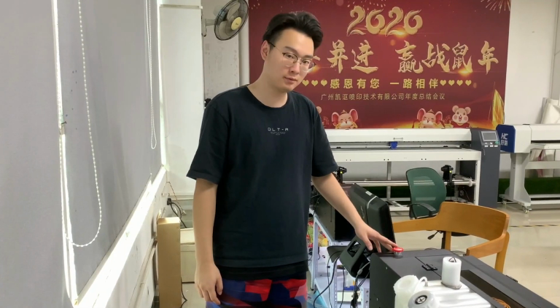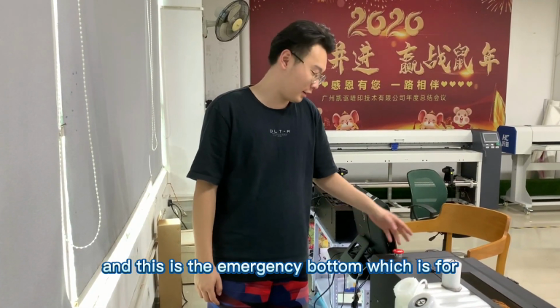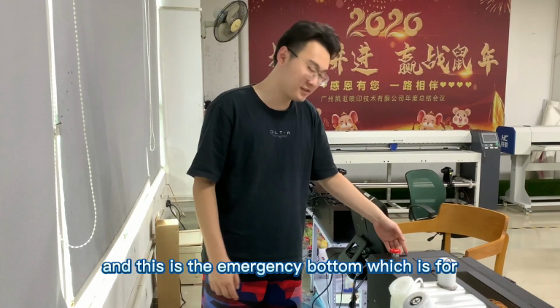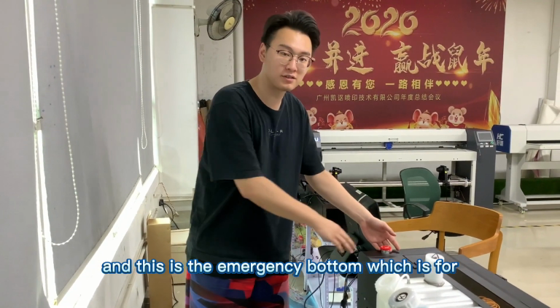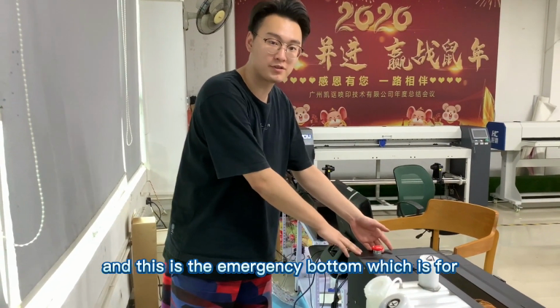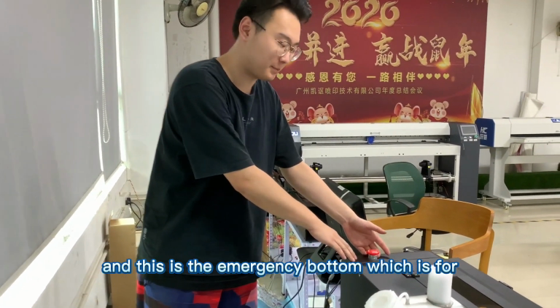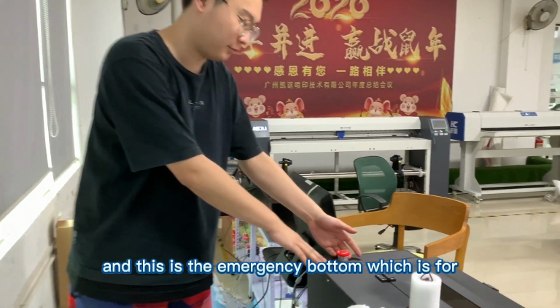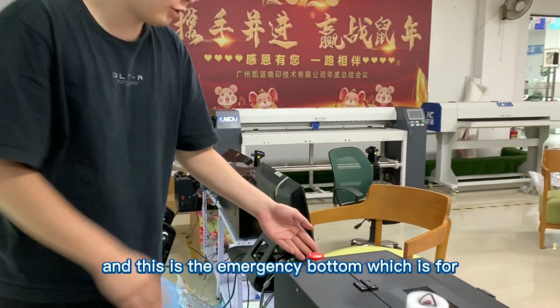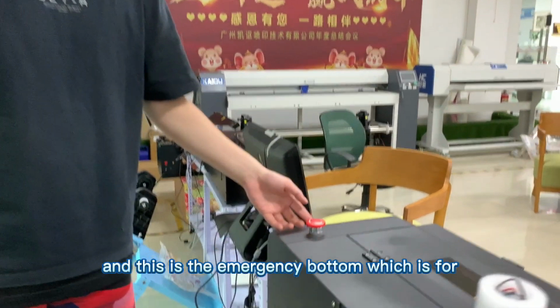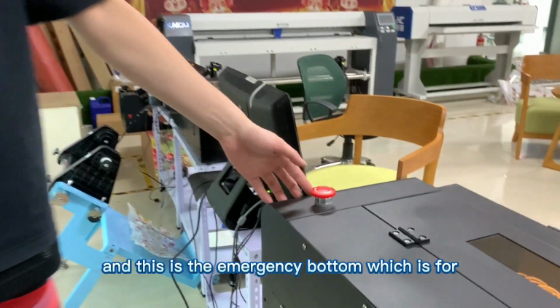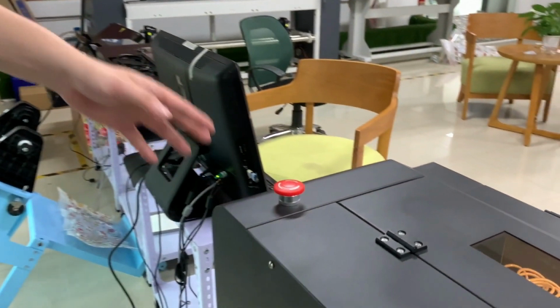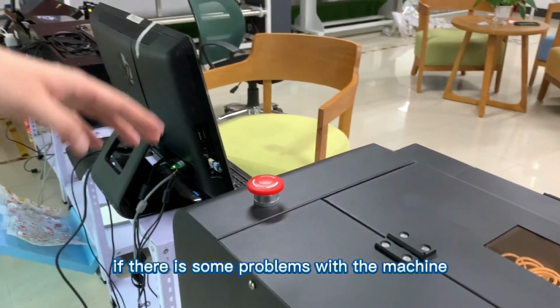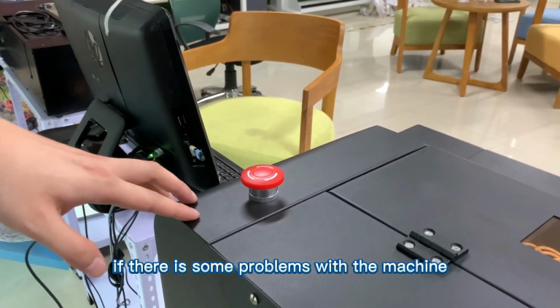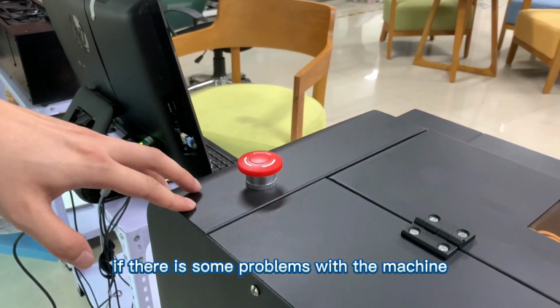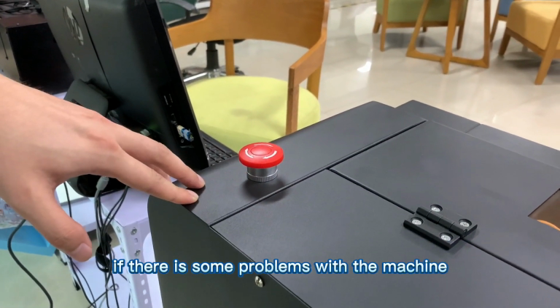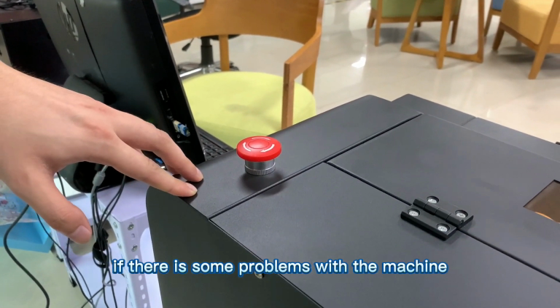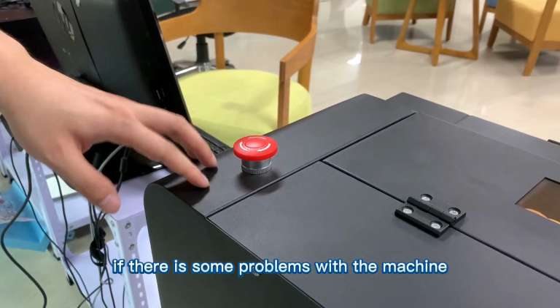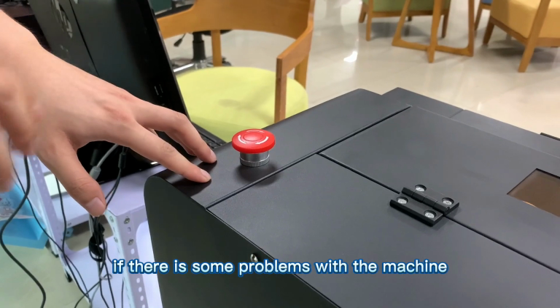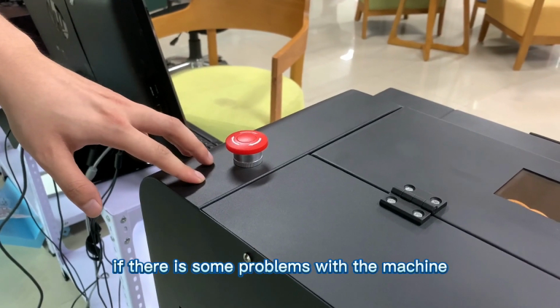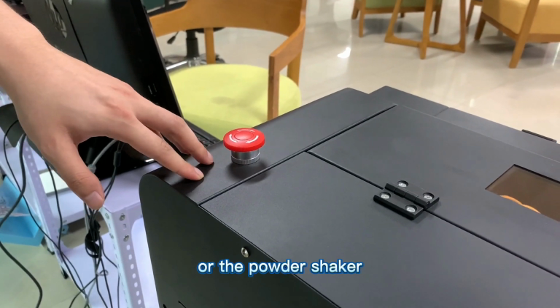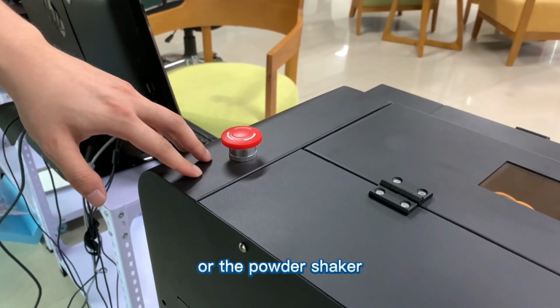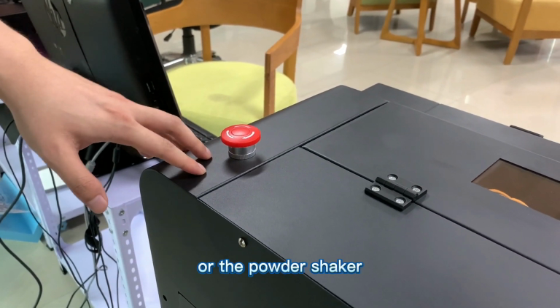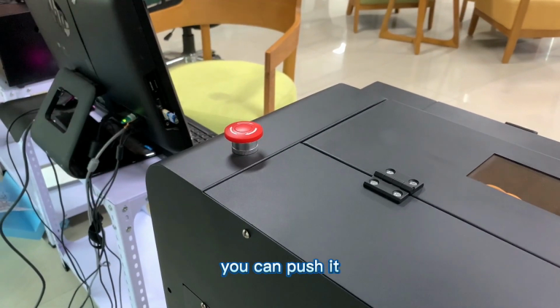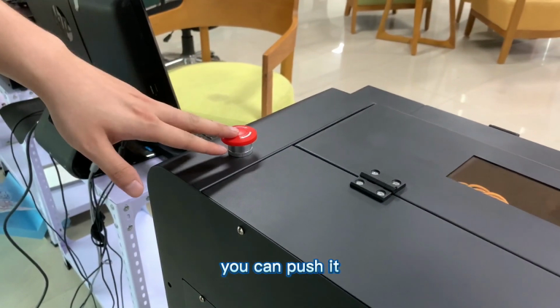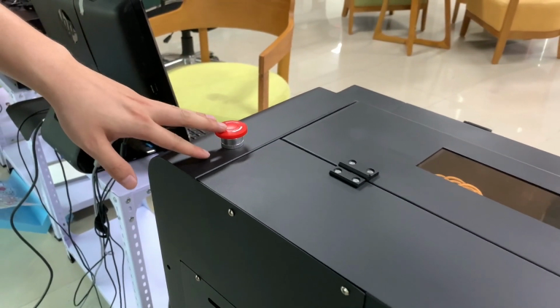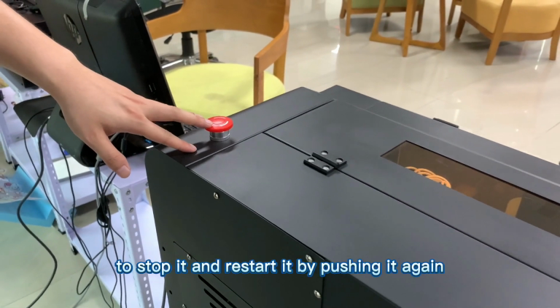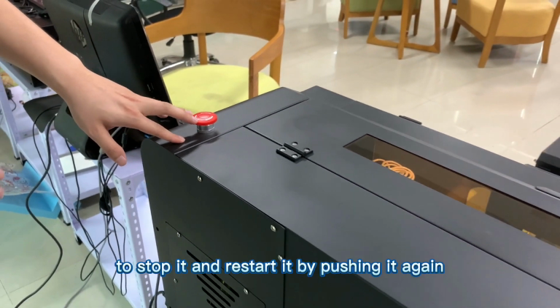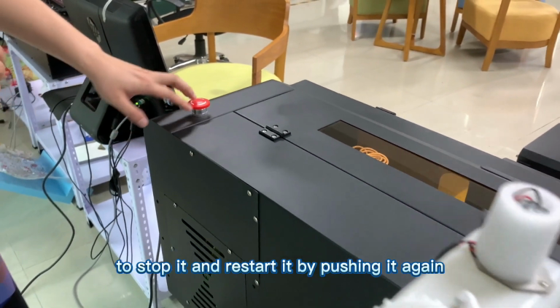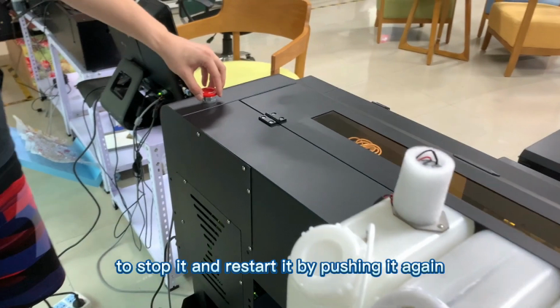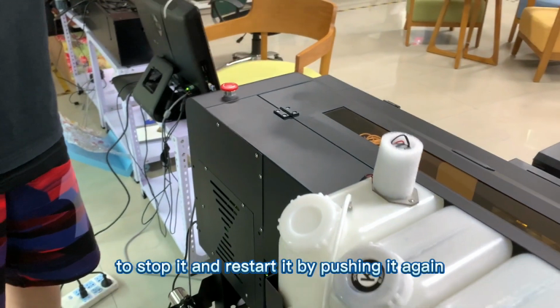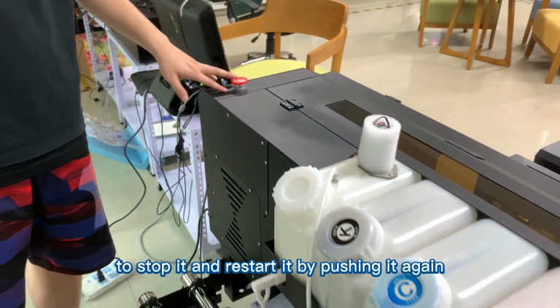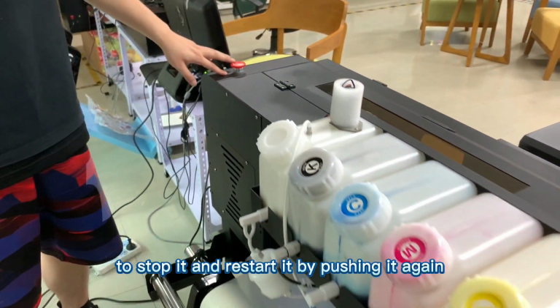This is the emergency button. If there is some problem with the machine or the powder shaker, you can push it to stop, and restart it by pushing it again.